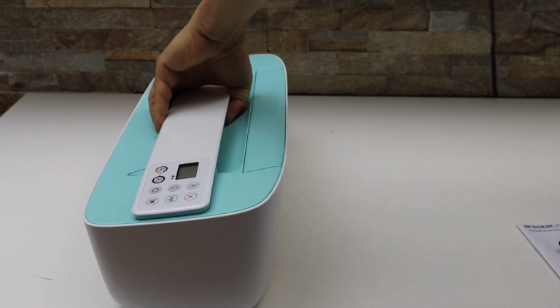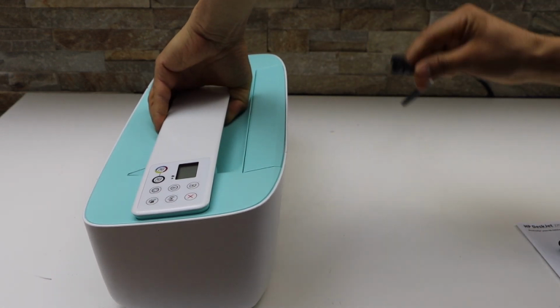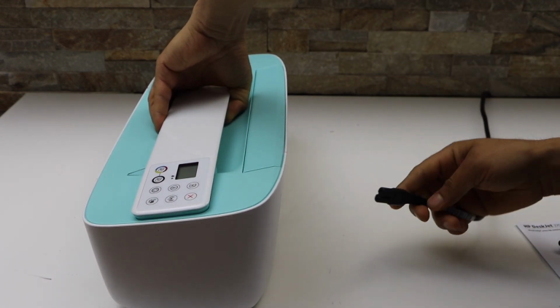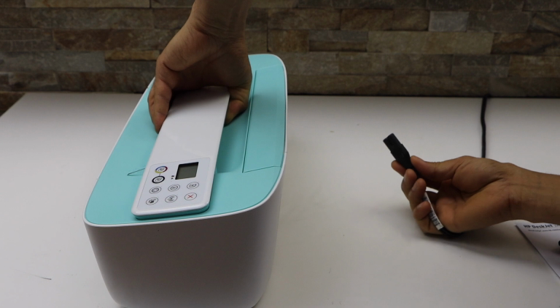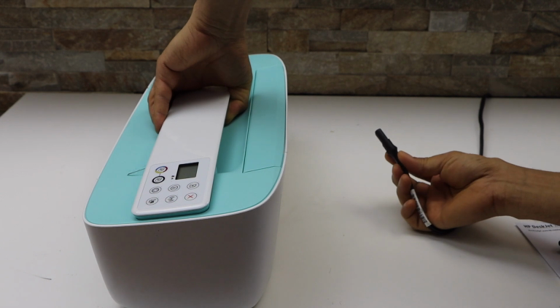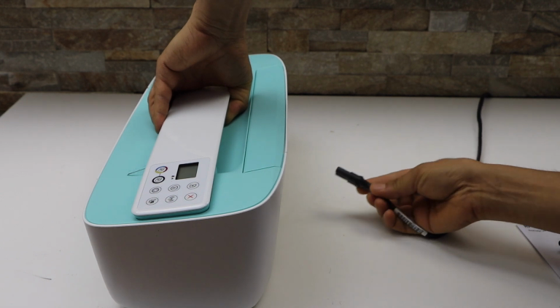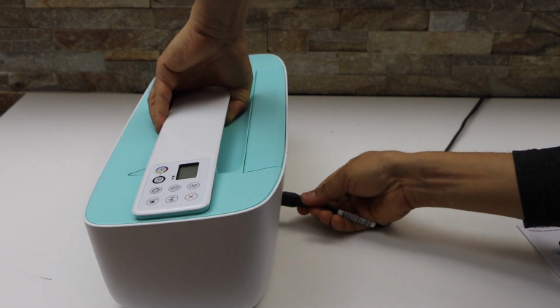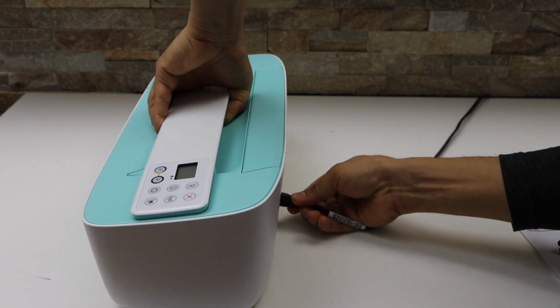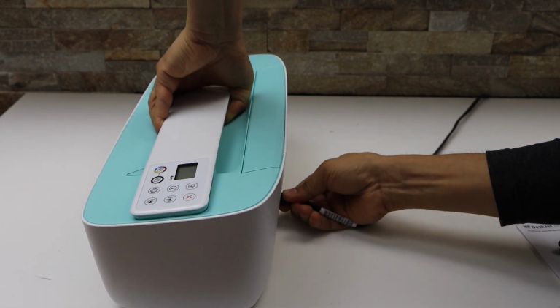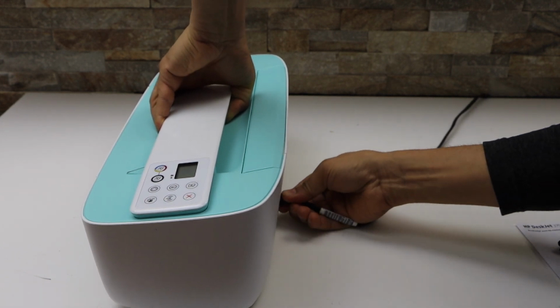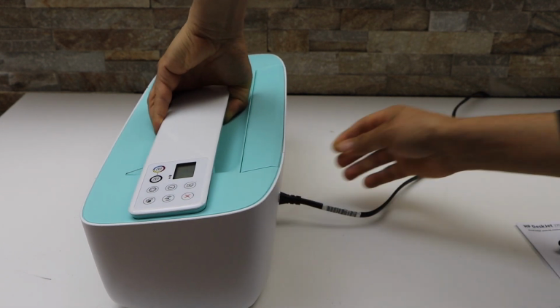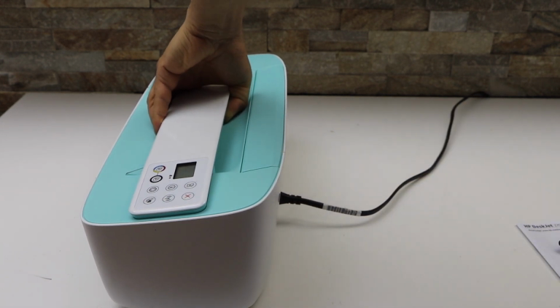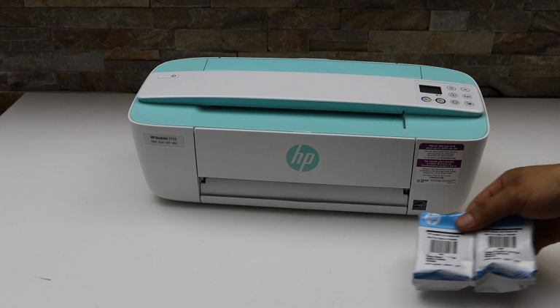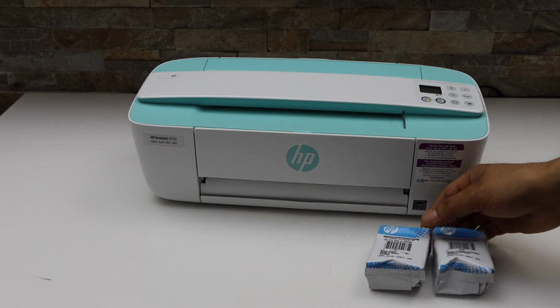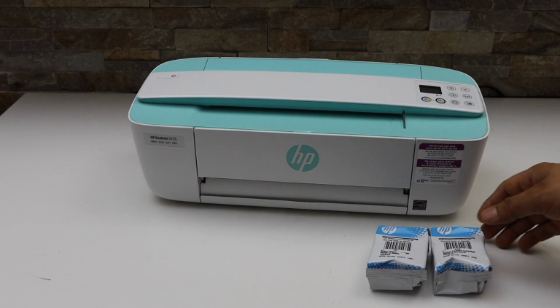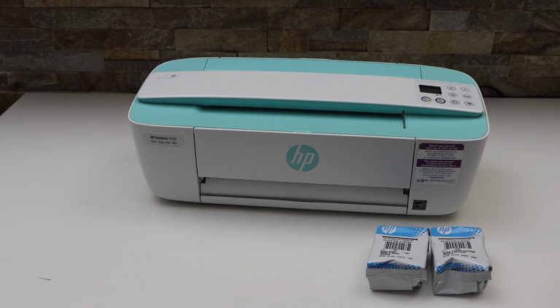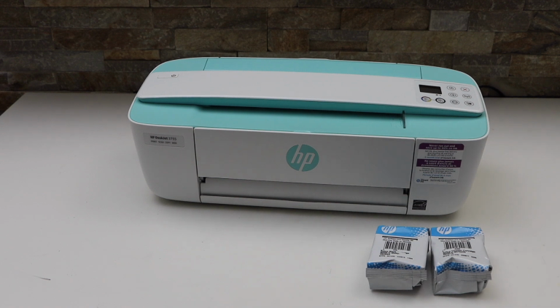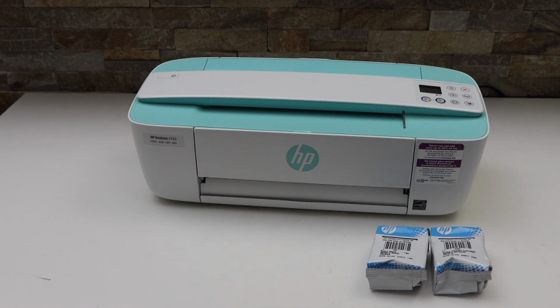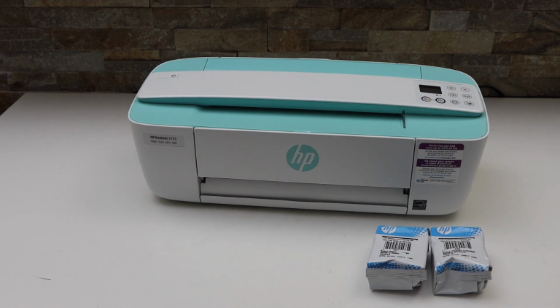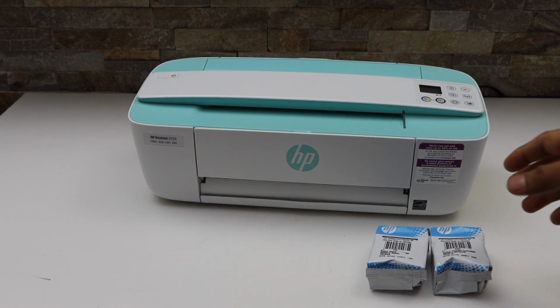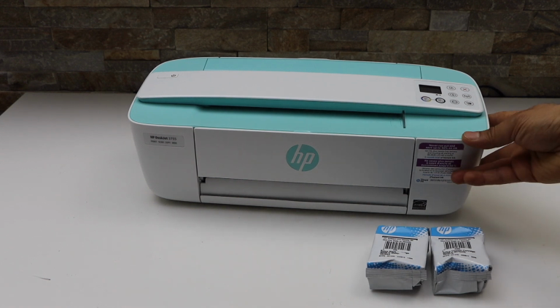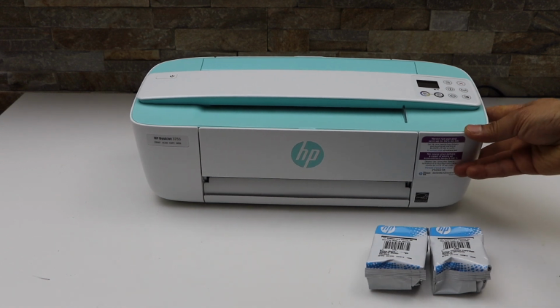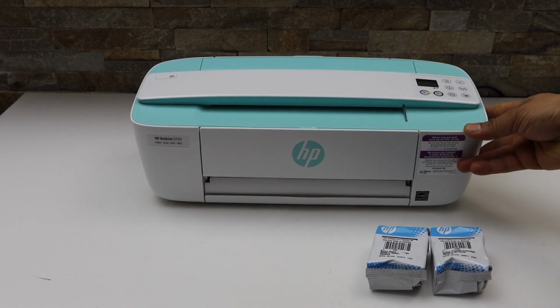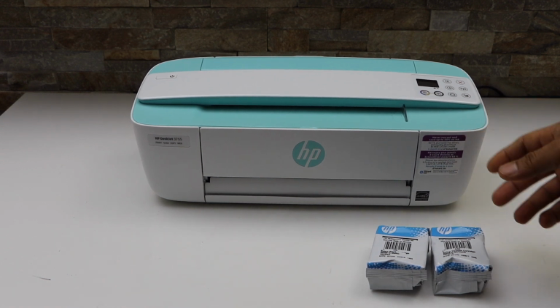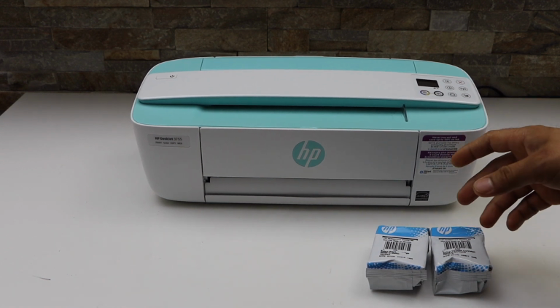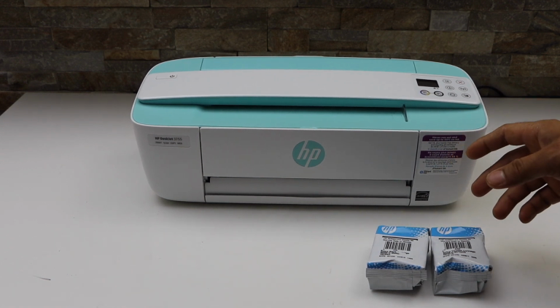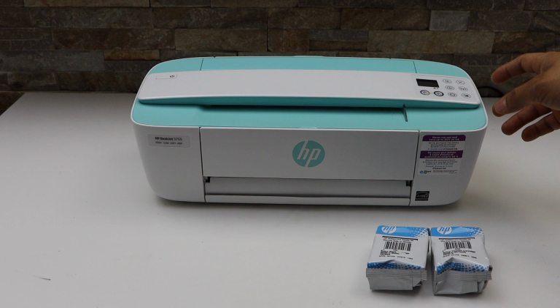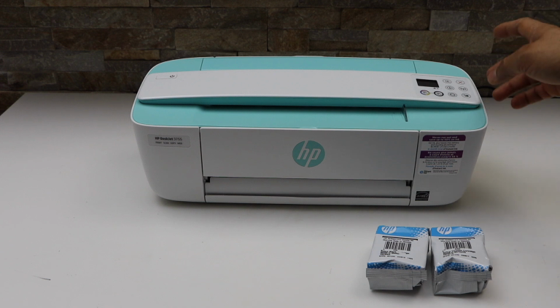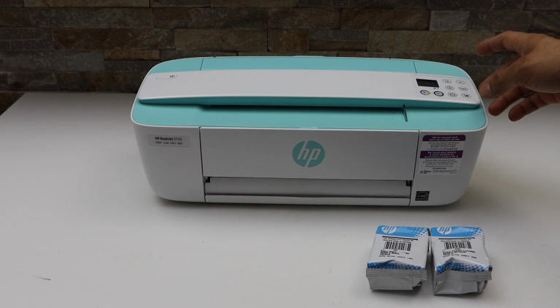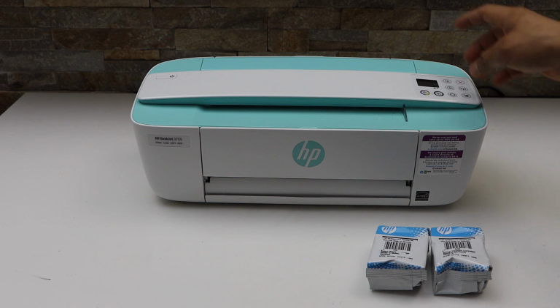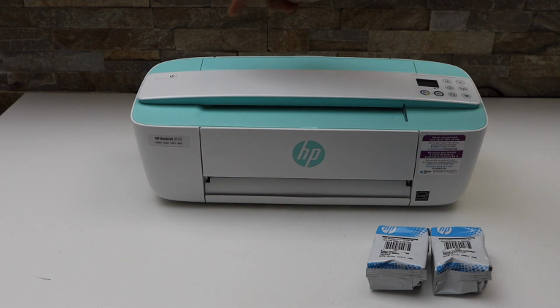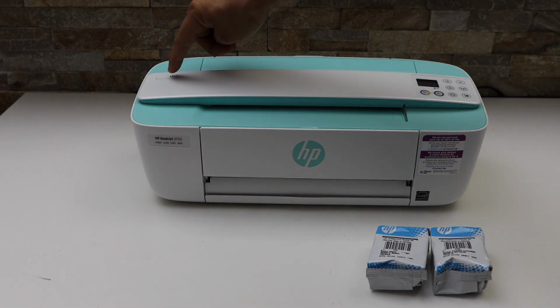The power cable goes in the back. It comes with the ink cartridge number 65. Now we have to install the ink cartridge — switch on the printer, so press the power button.